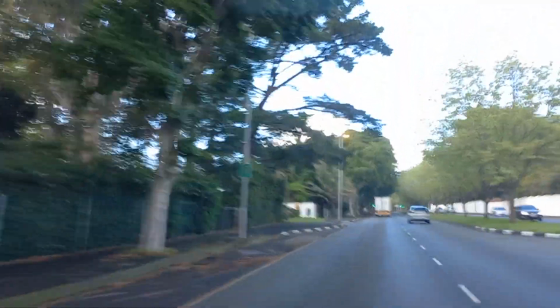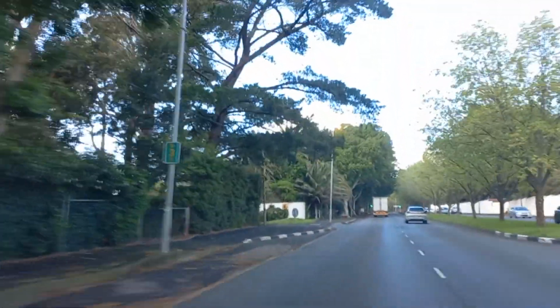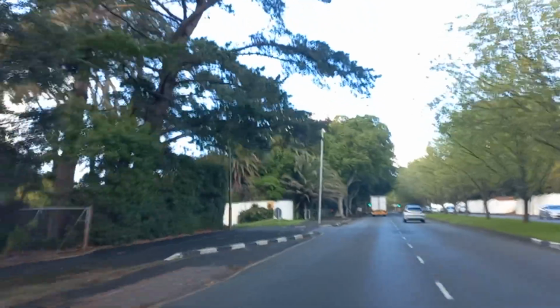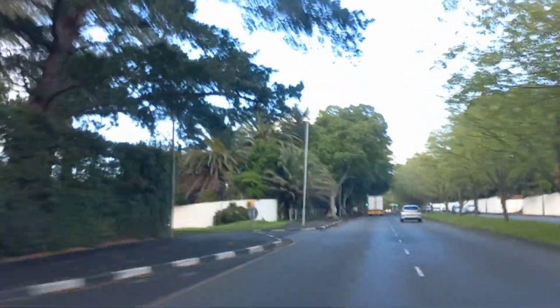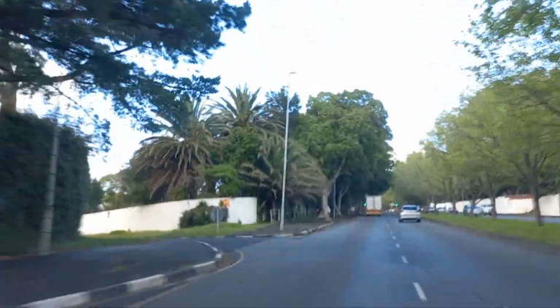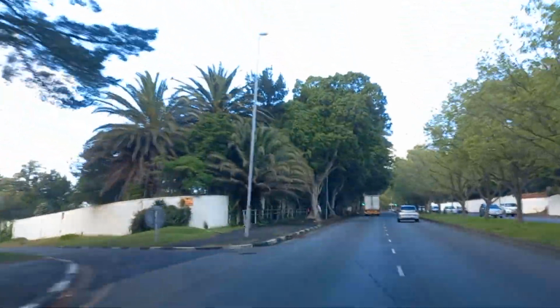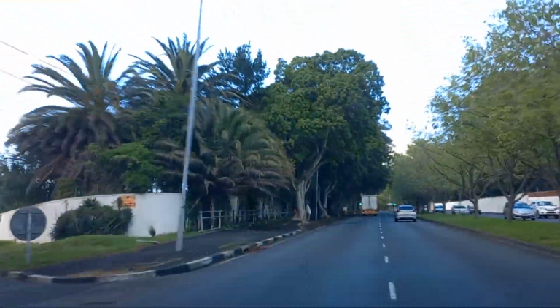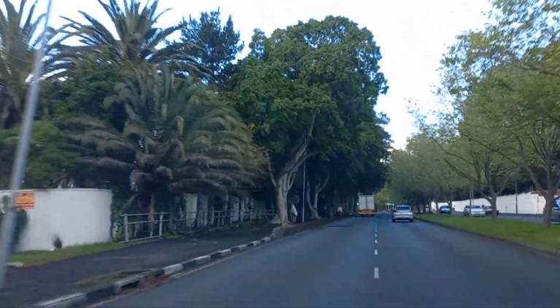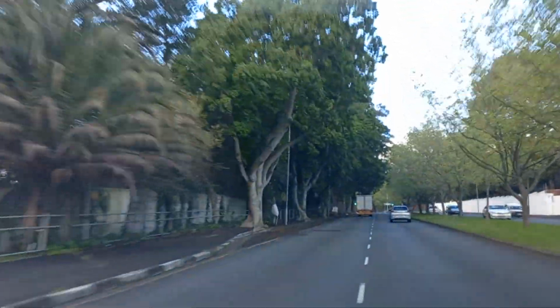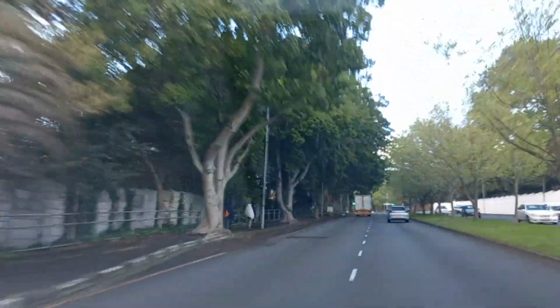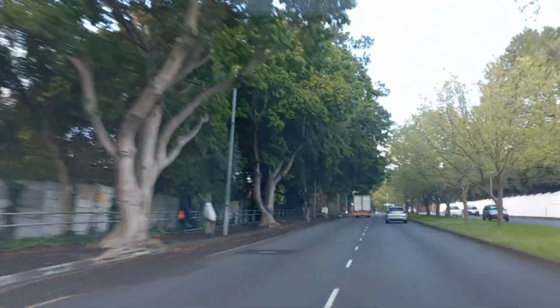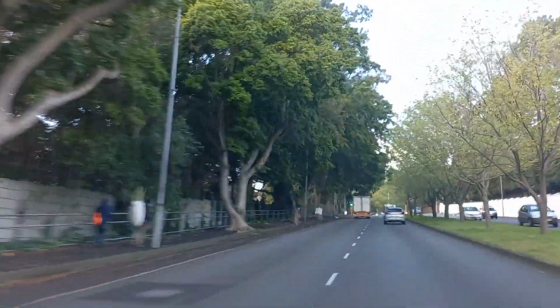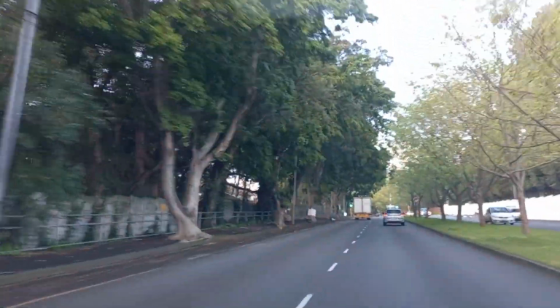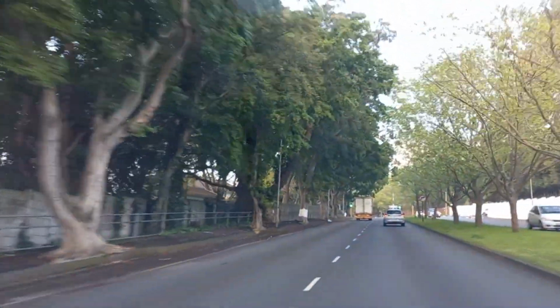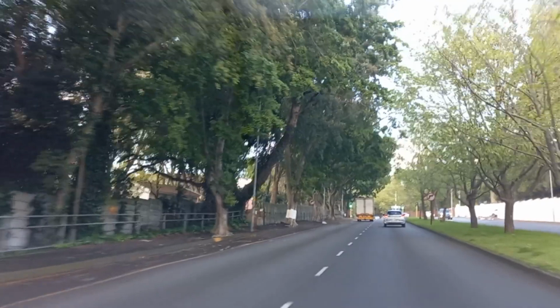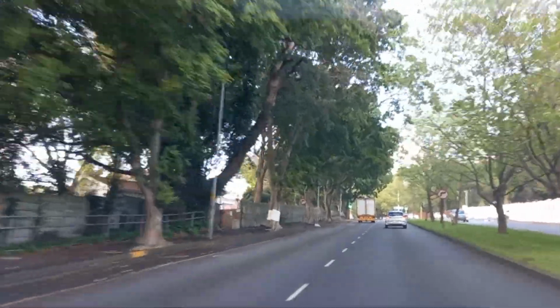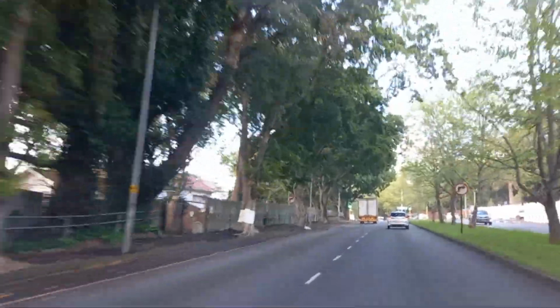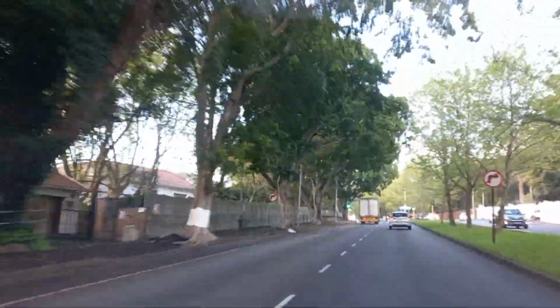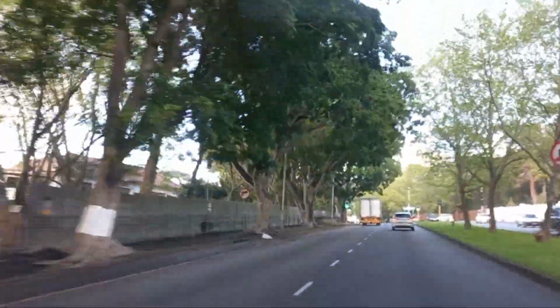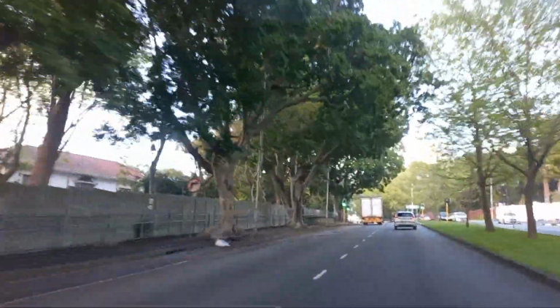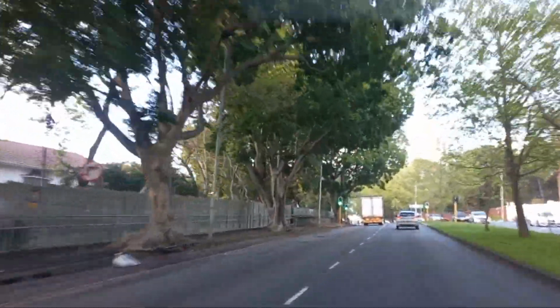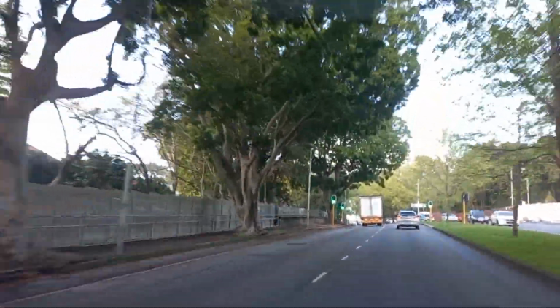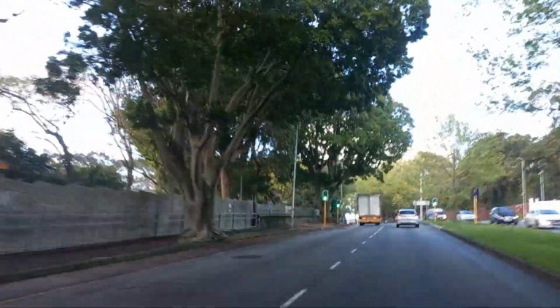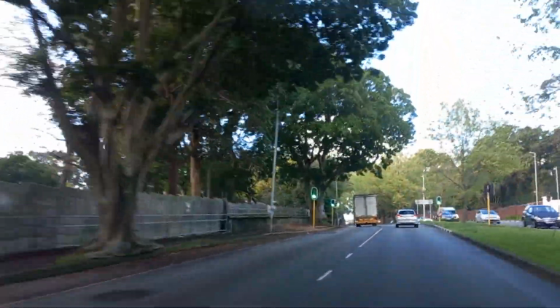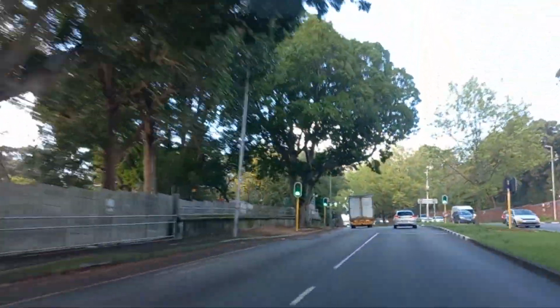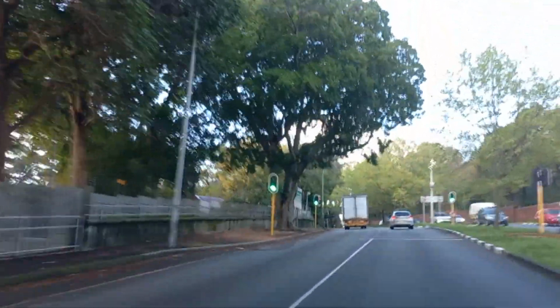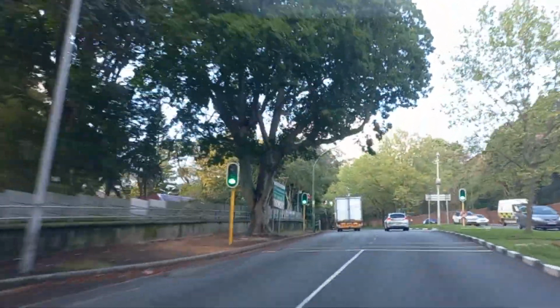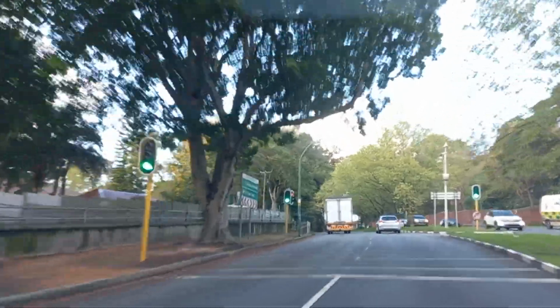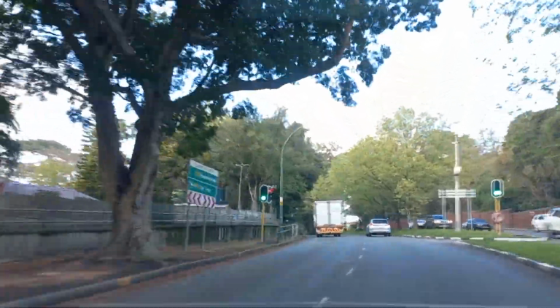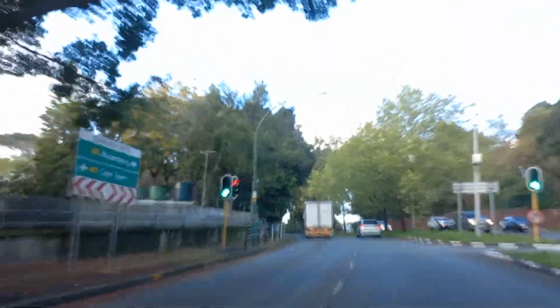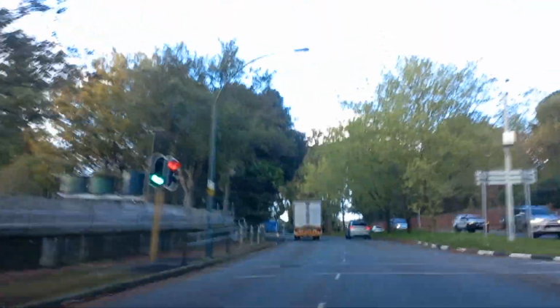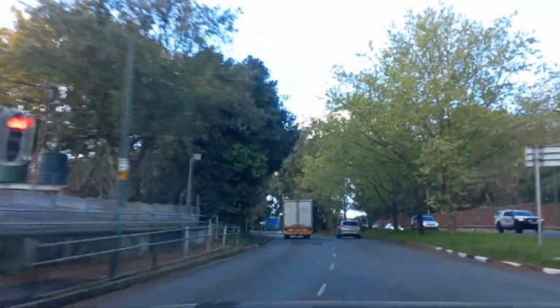On our right-hand side, we have the suburb of Bishop's Court. On our left-hand side, Upper Claremont, and we're approaching Trovato Estates and the top of Wynberg Hill.